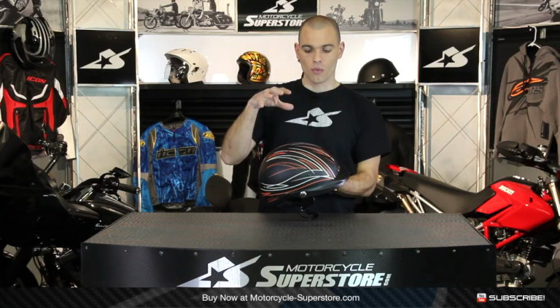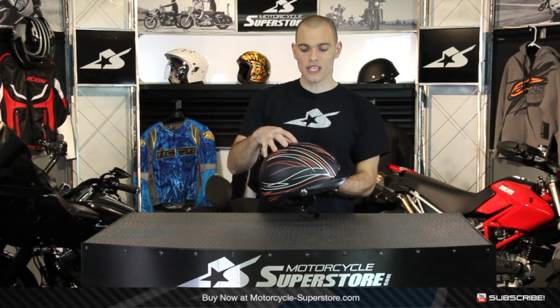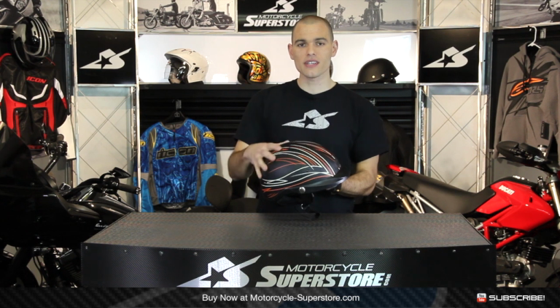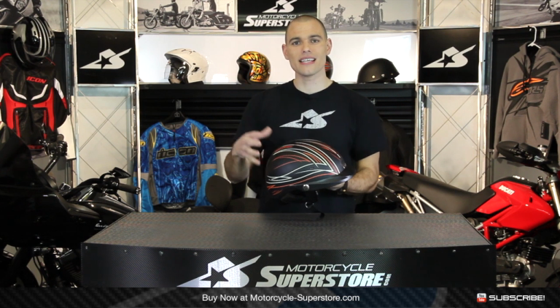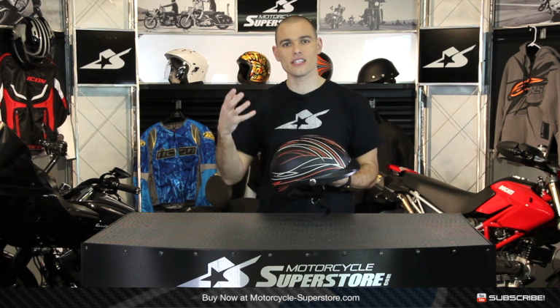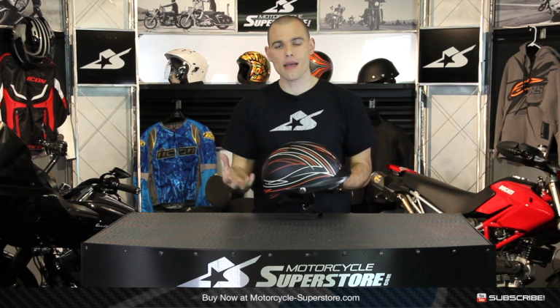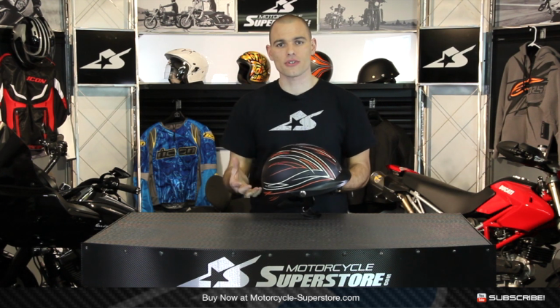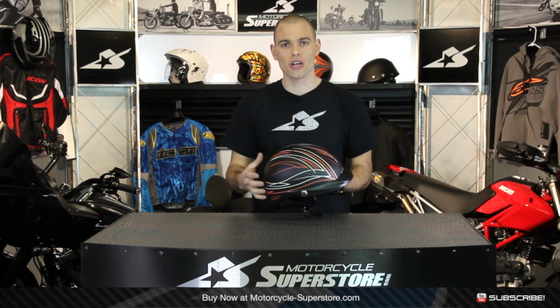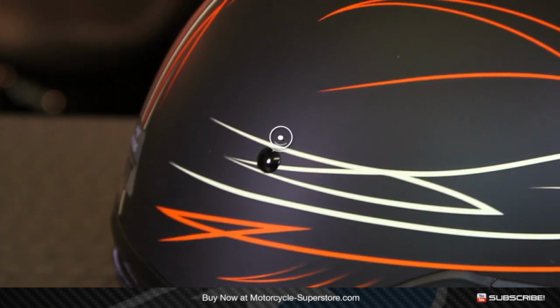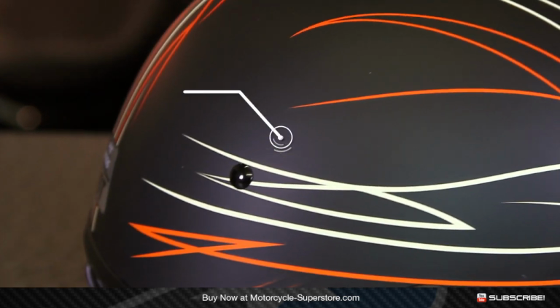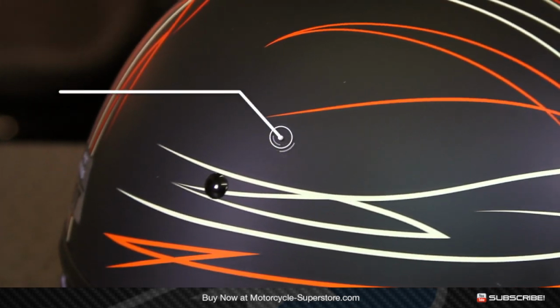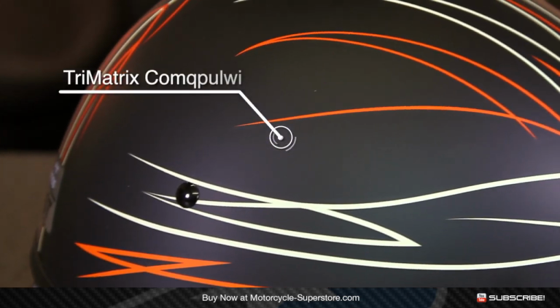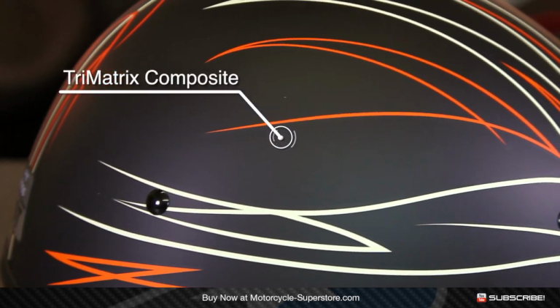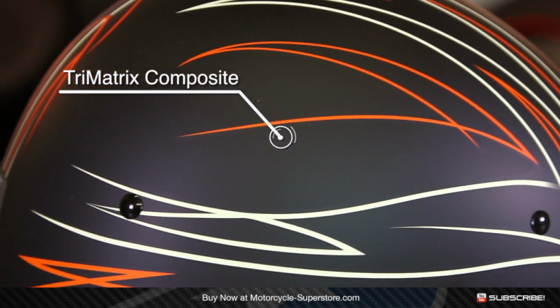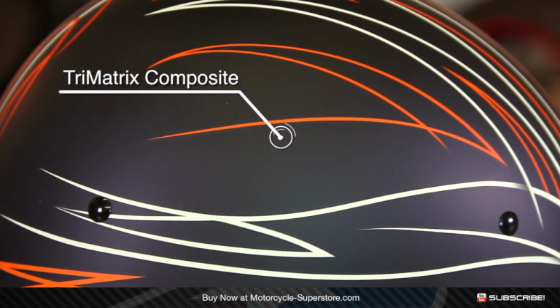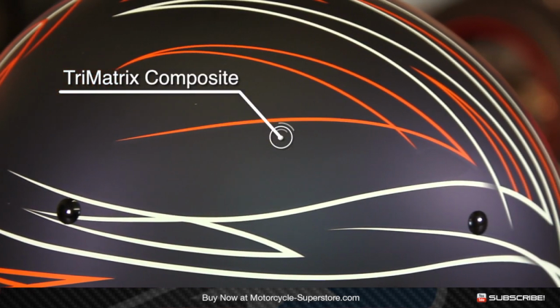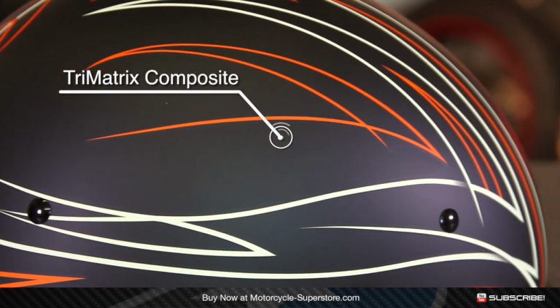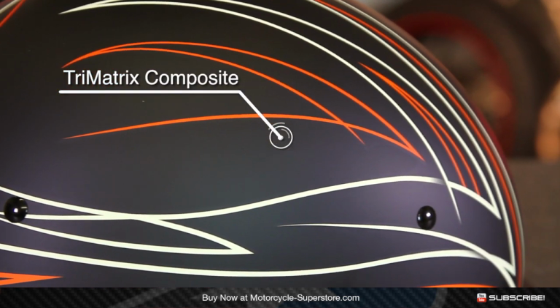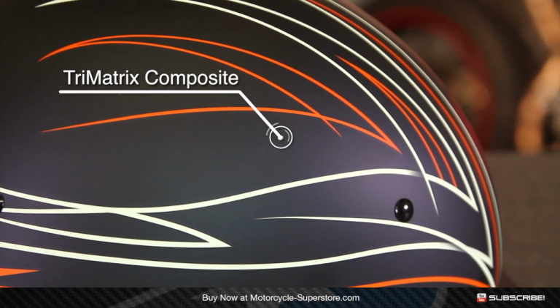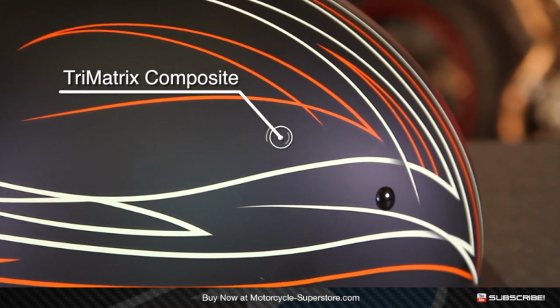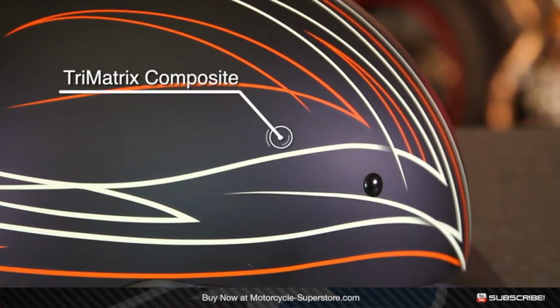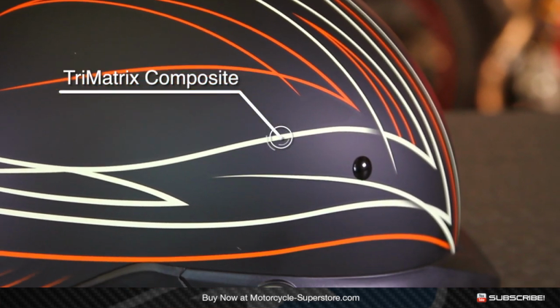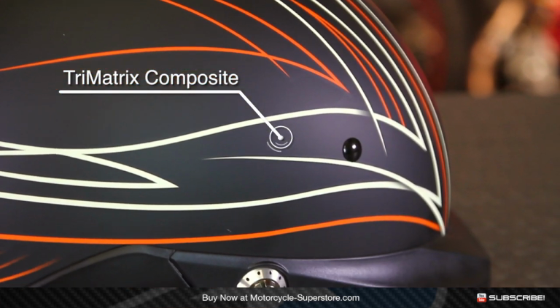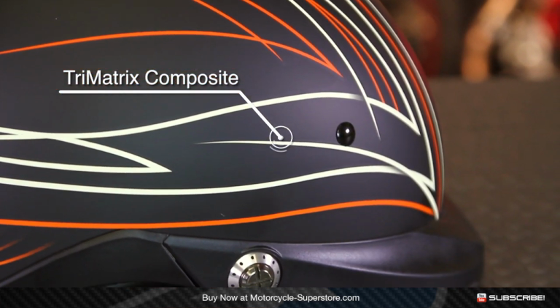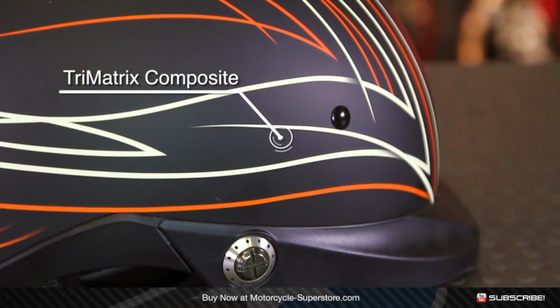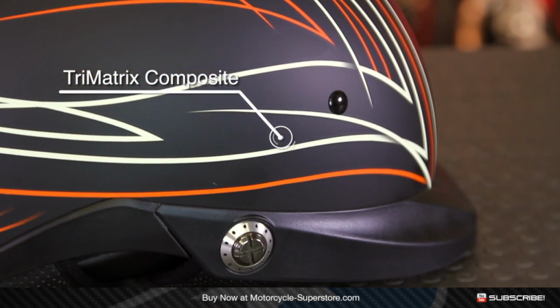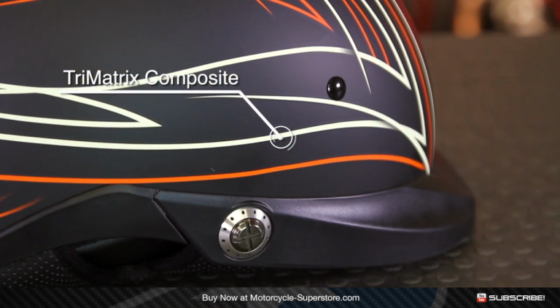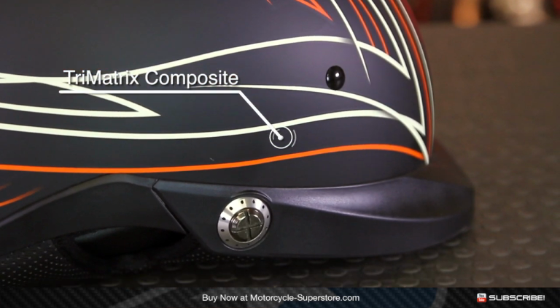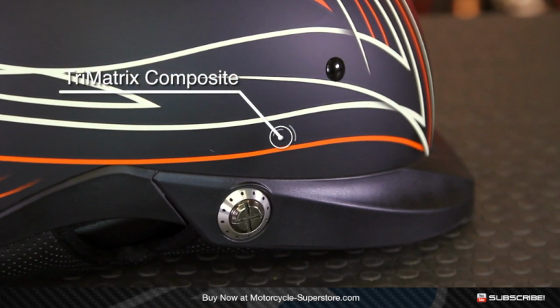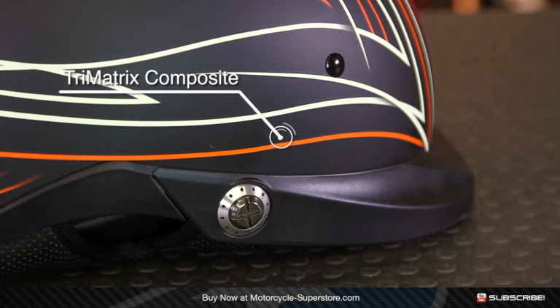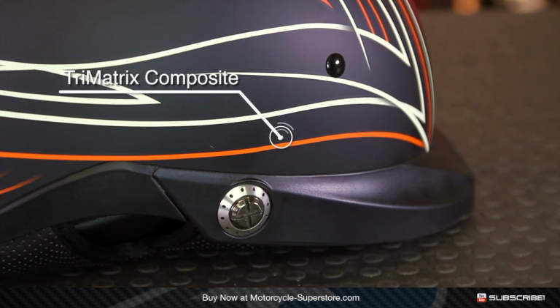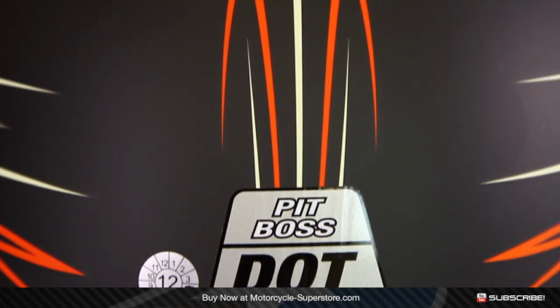What you get with this is the tri-matrix shell. It's a composite shell made from carbon, Kevlar, and fiberglass. It's a lightweight shell — pretty advanced for the half shell marketplace.